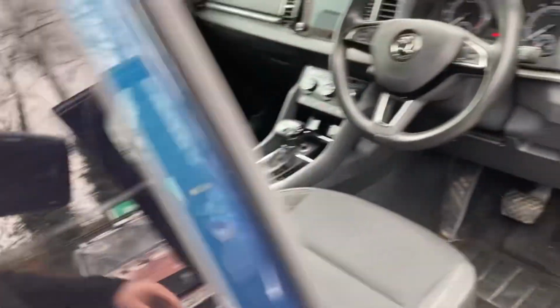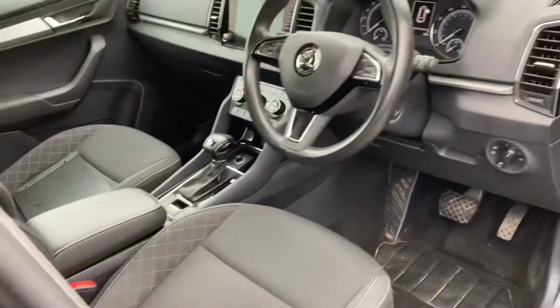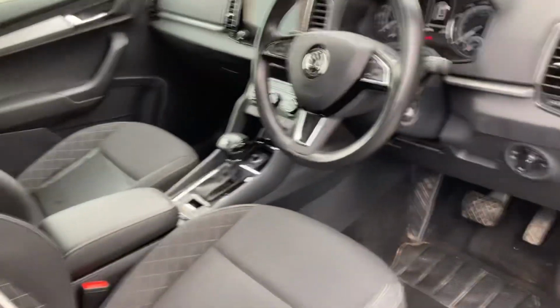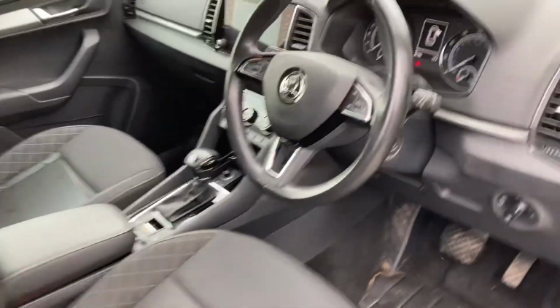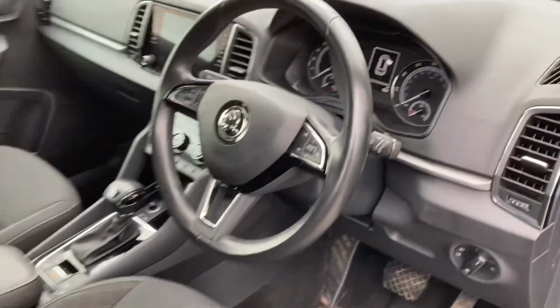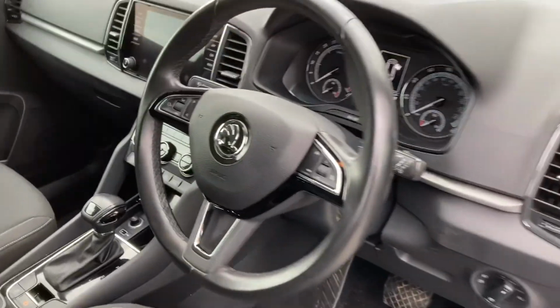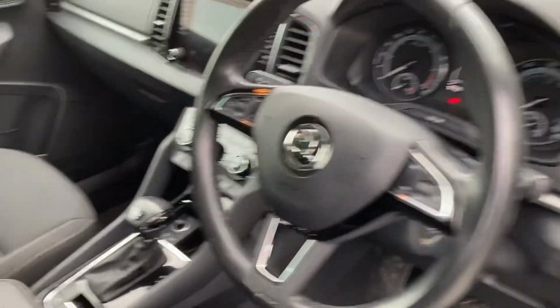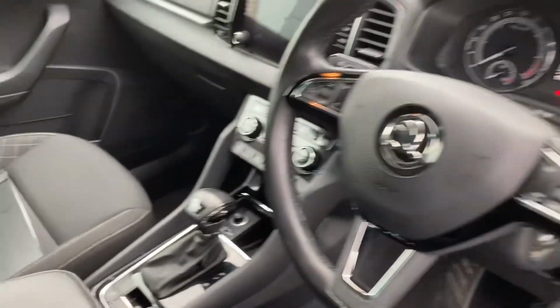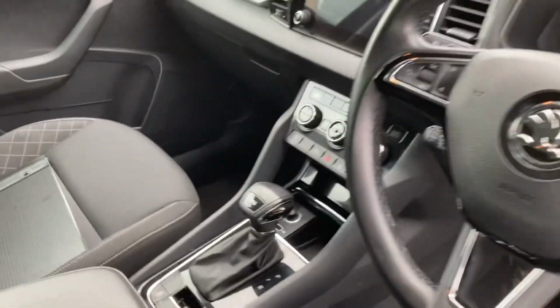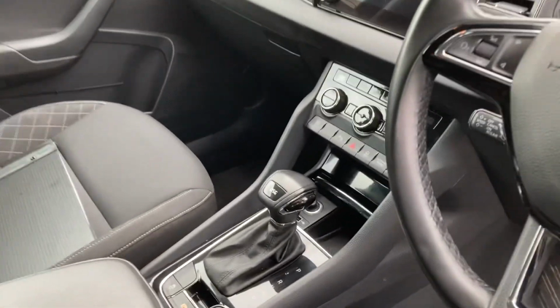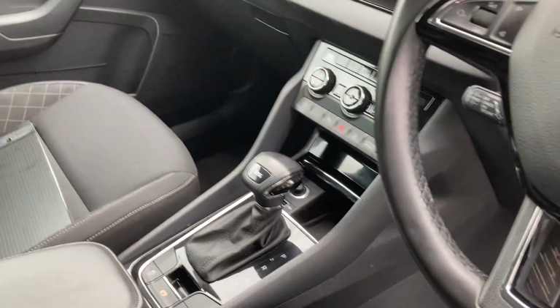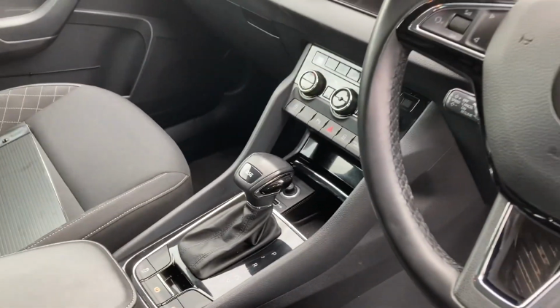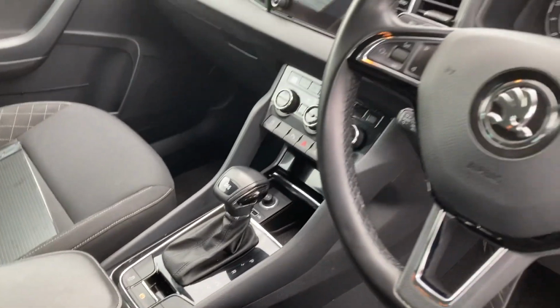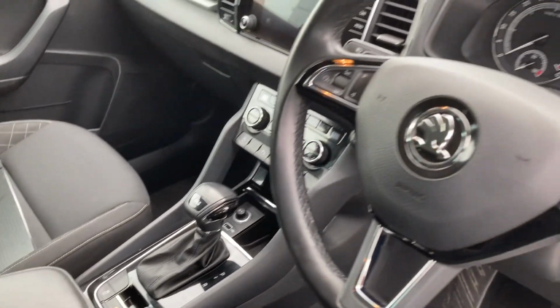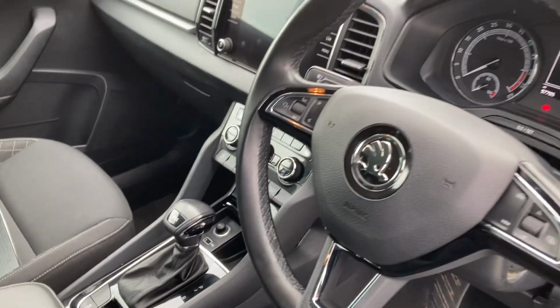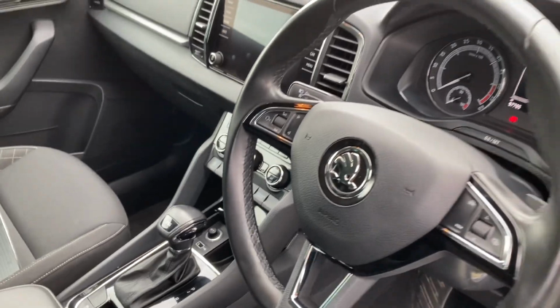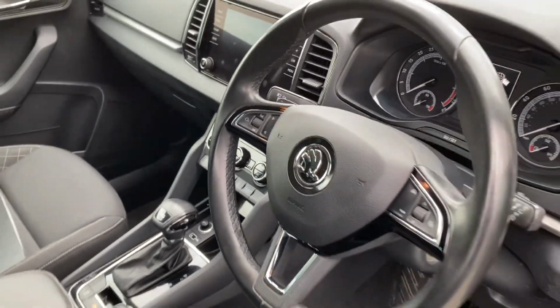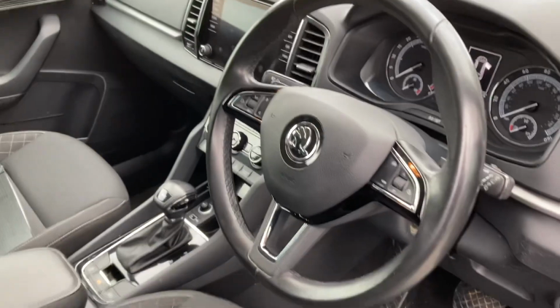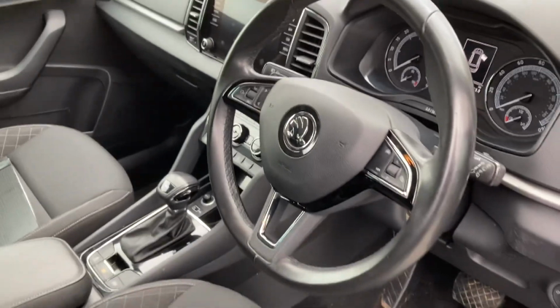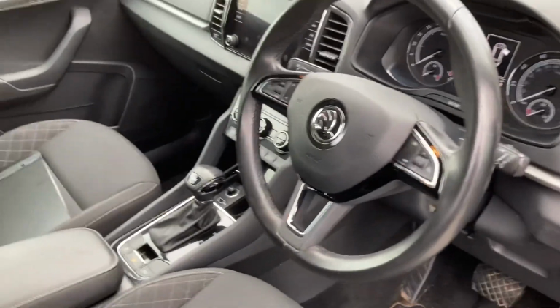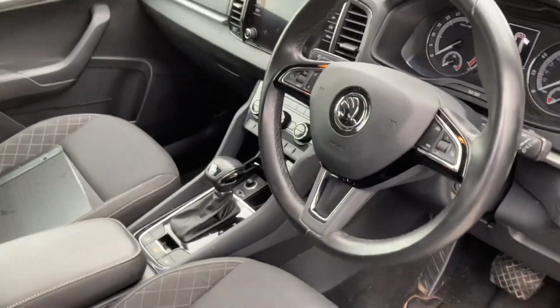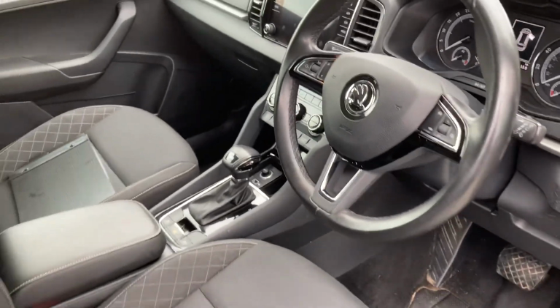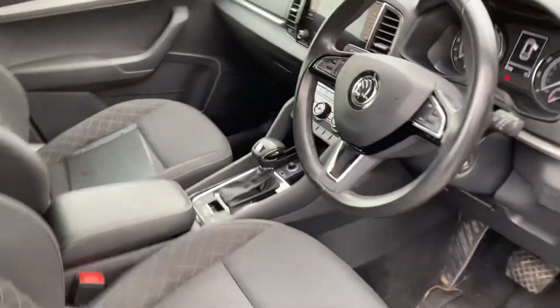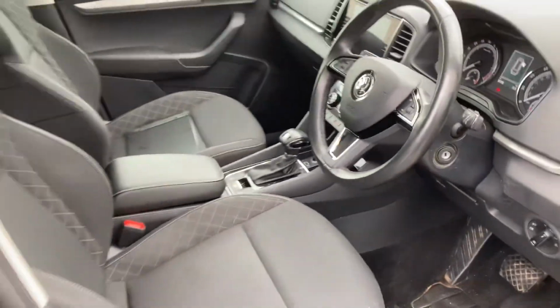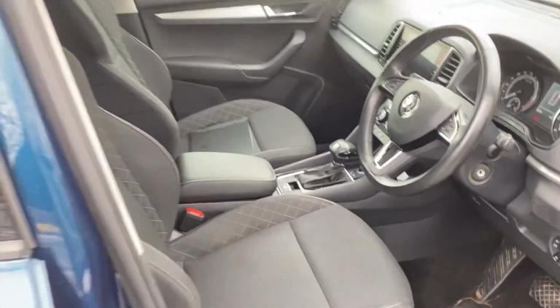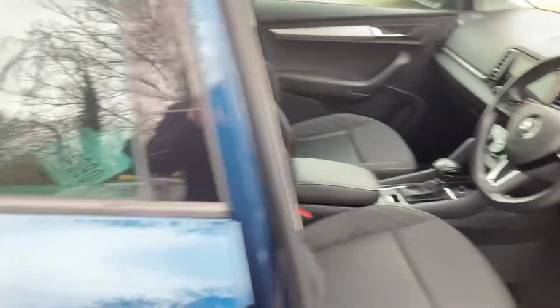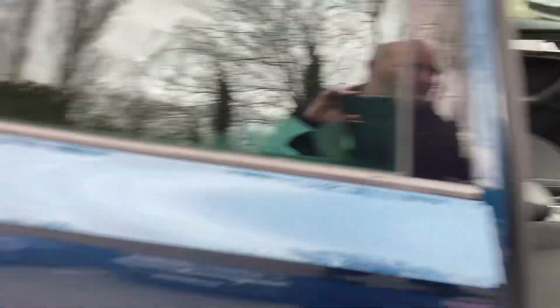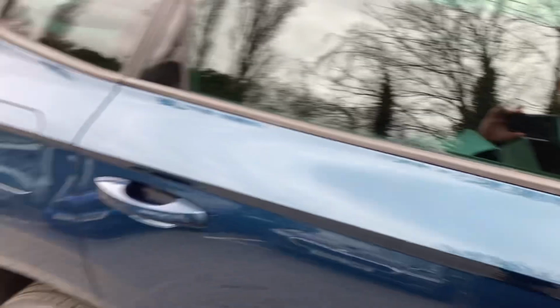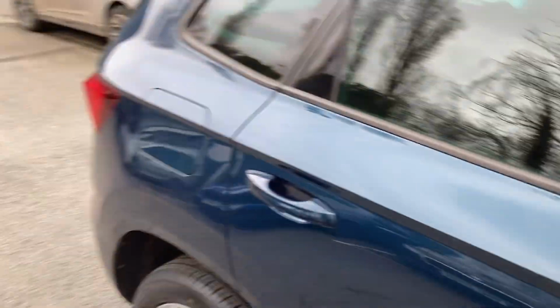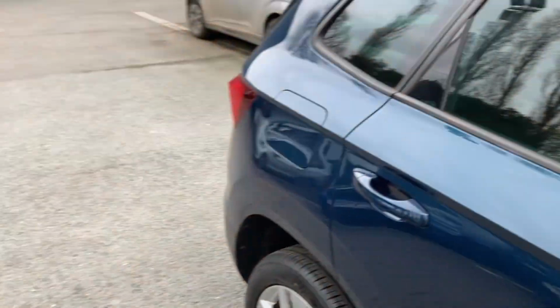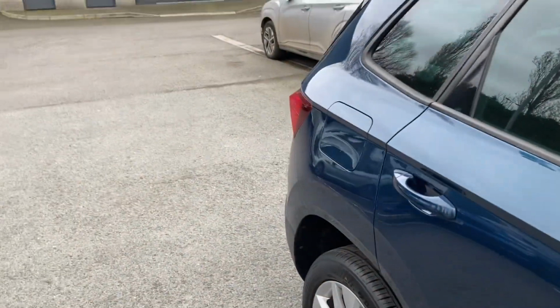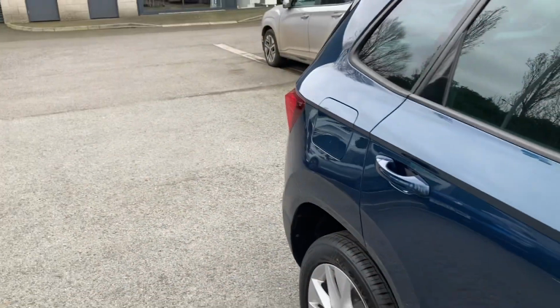Into the interior of the car: multi-function steering wheel, this is a DSG gearbox, and it comes with Apple CarPlay, automatically folding mirrors, and much much more.